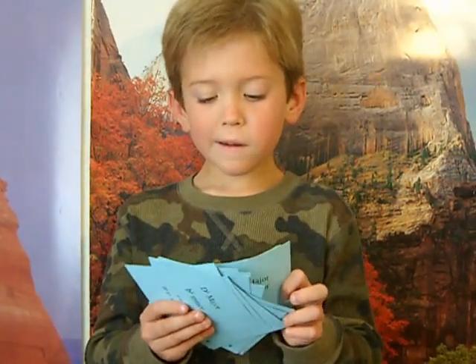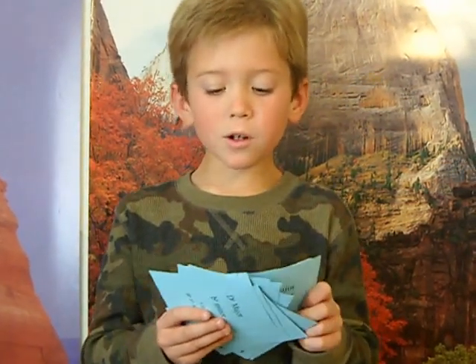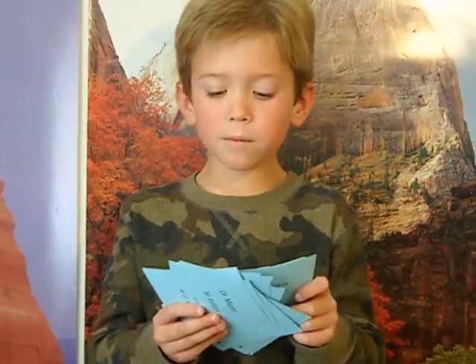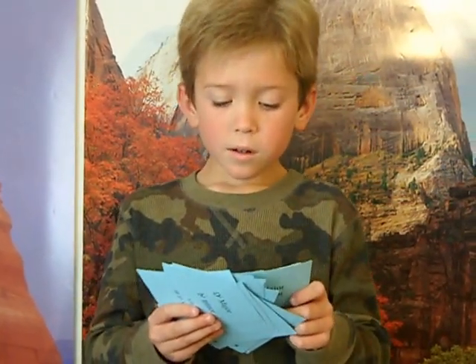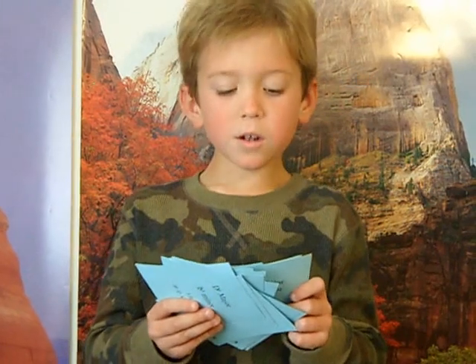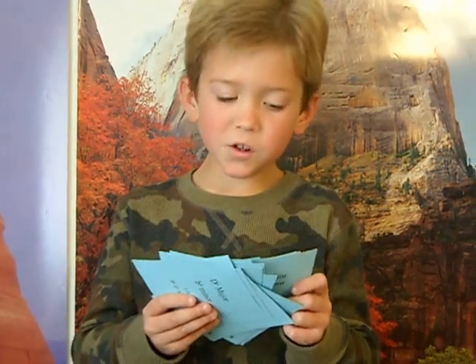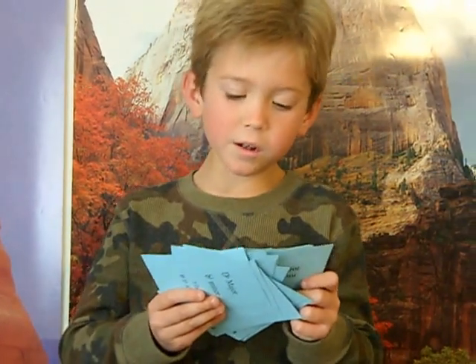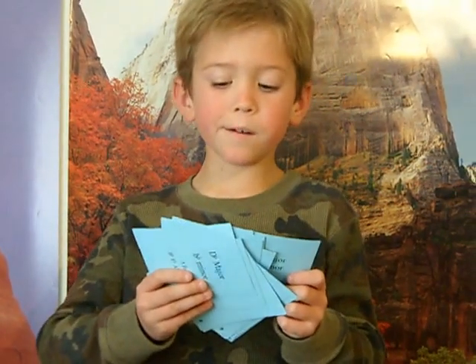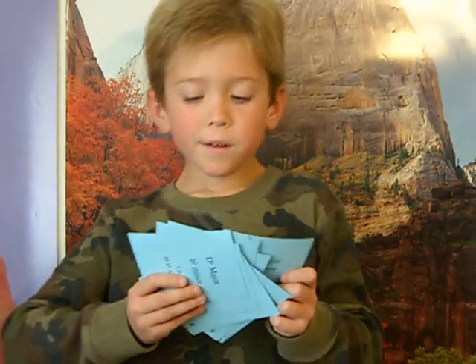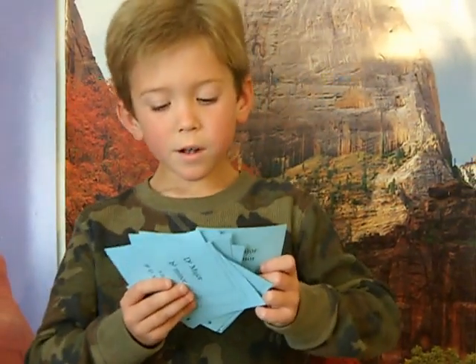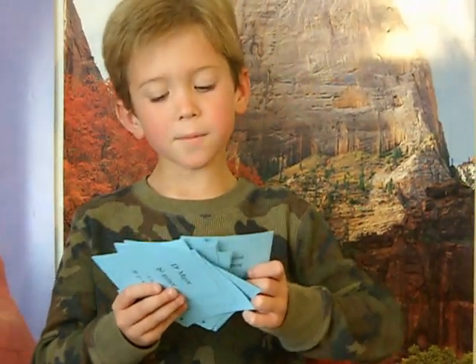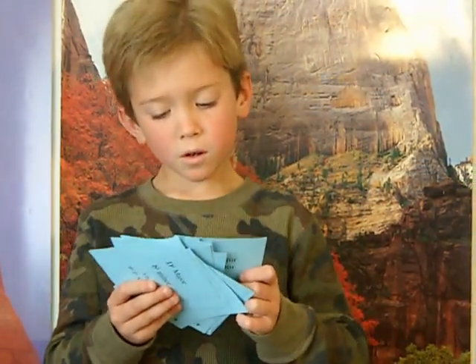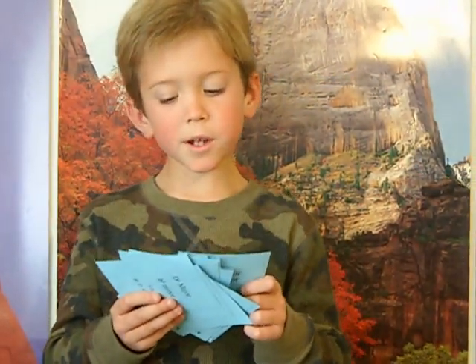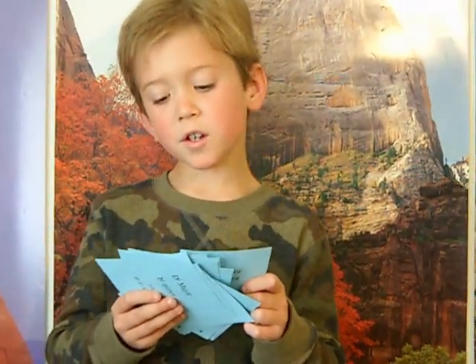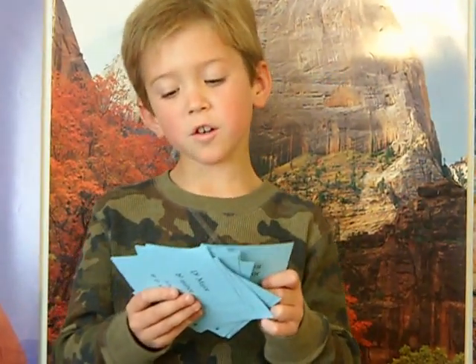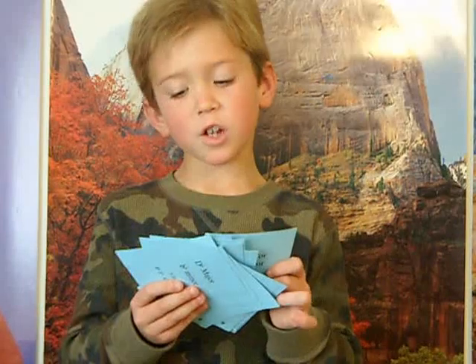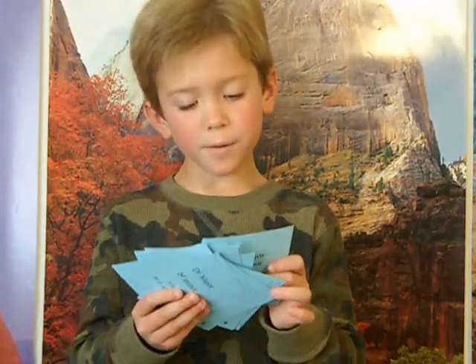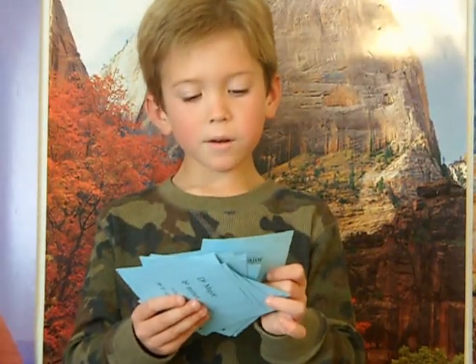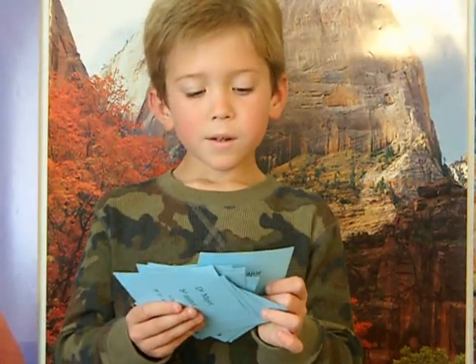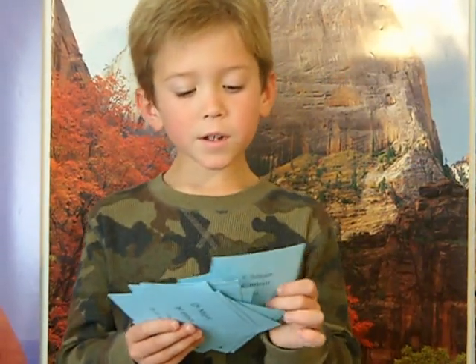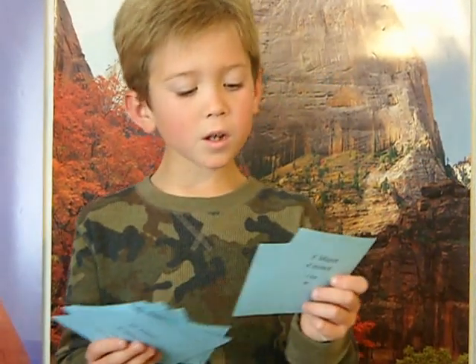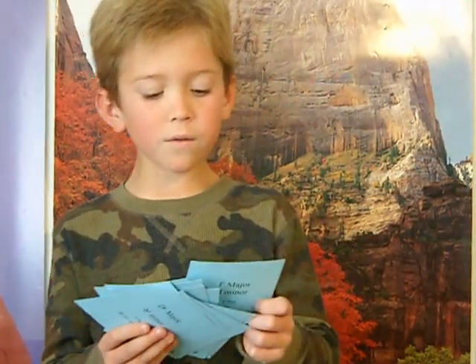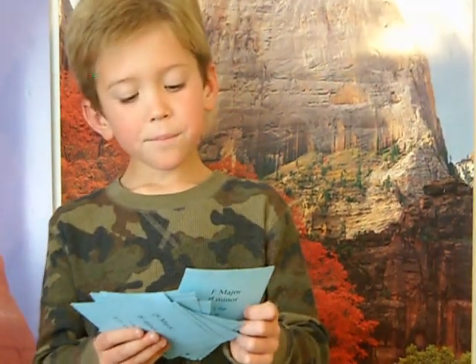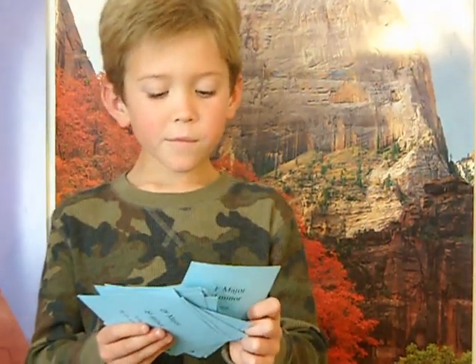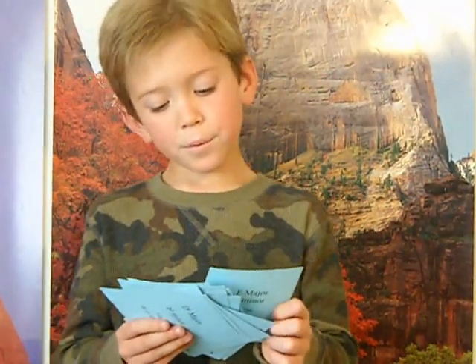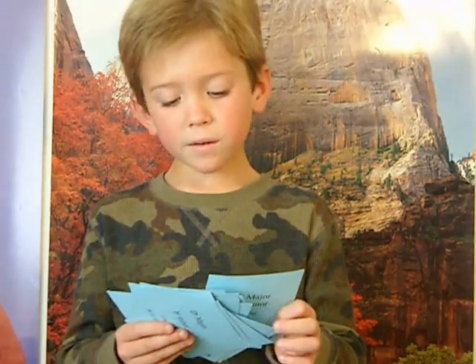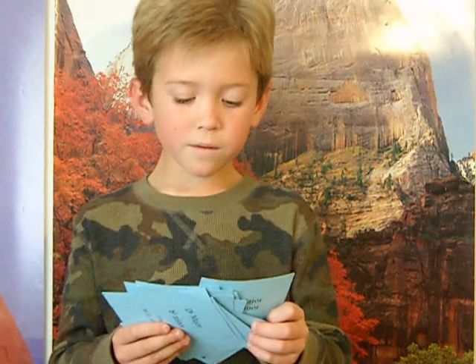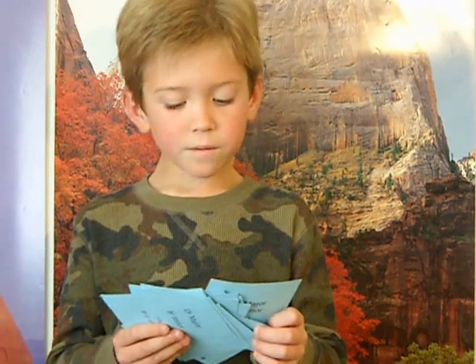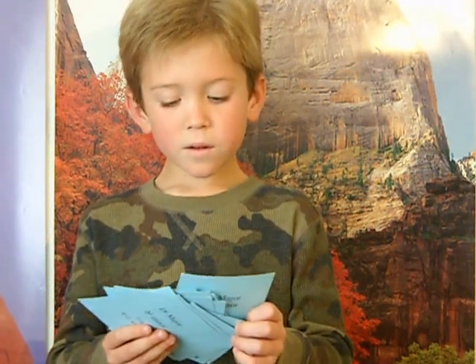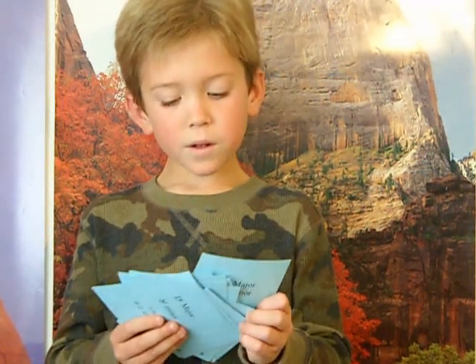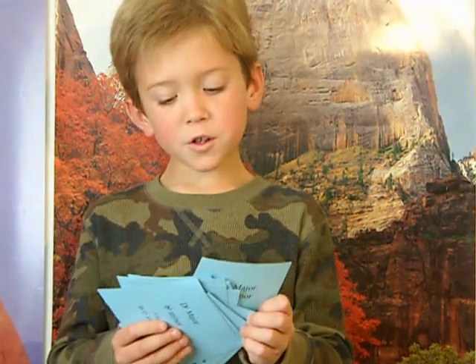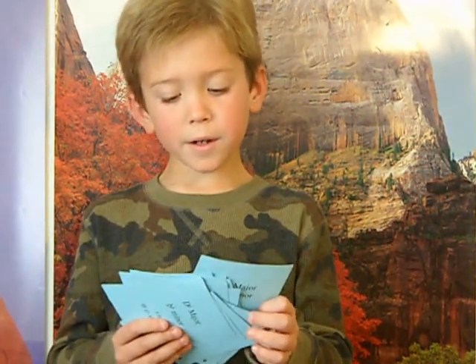This is the key of C-sharp Major, A-sharp Minor, 7 sharps: F-sharp, C-sharp, G-sharp, D-sharp, A-sharp, E-sharp, B-sharp.